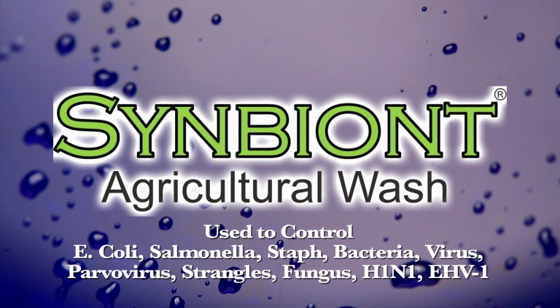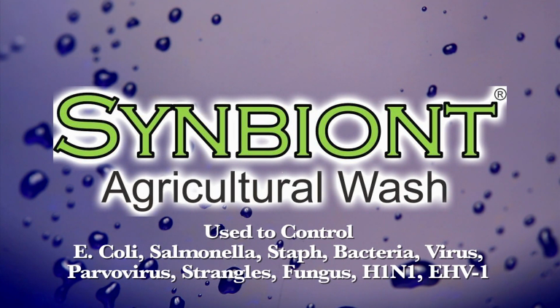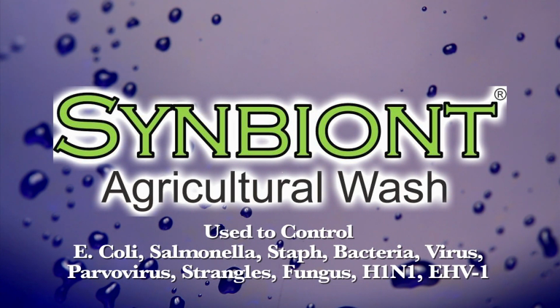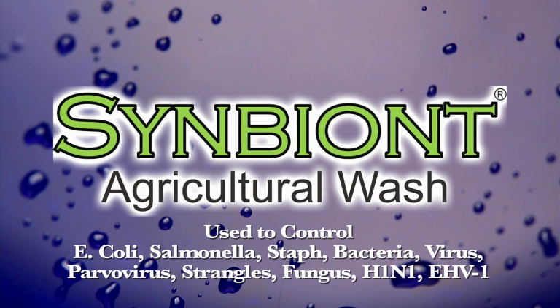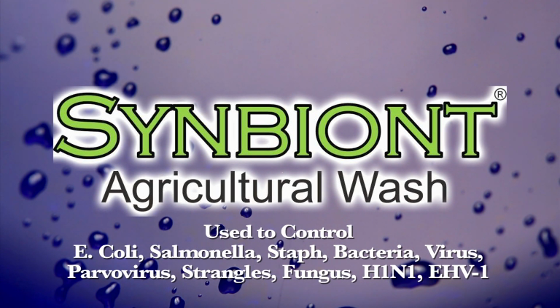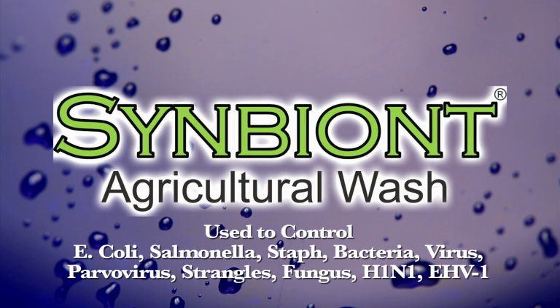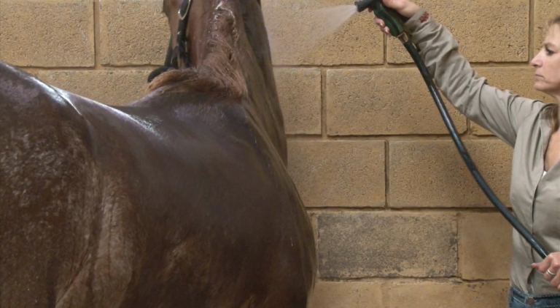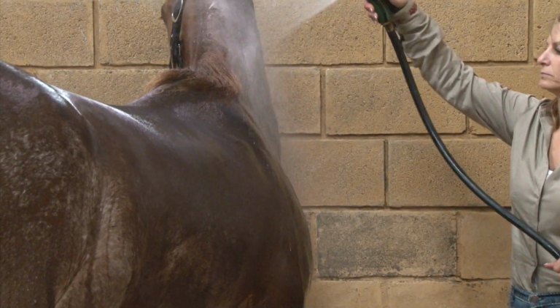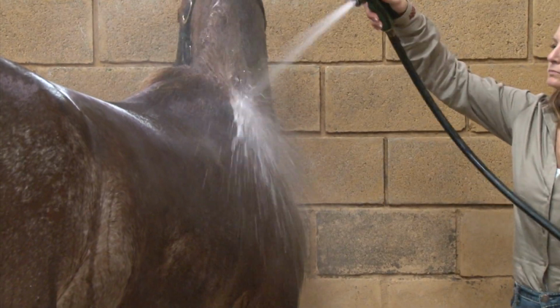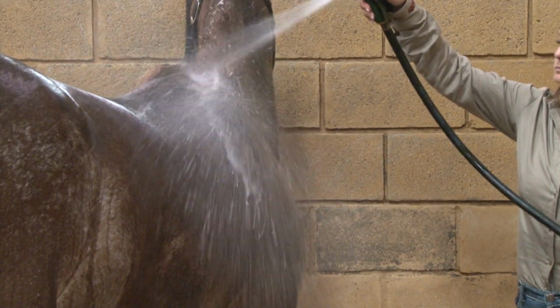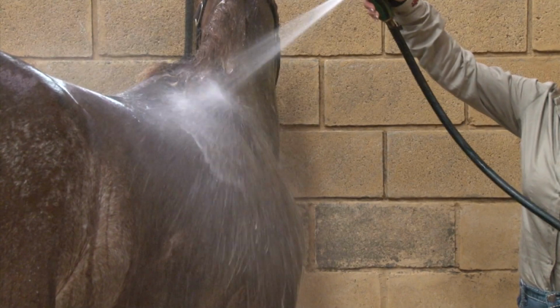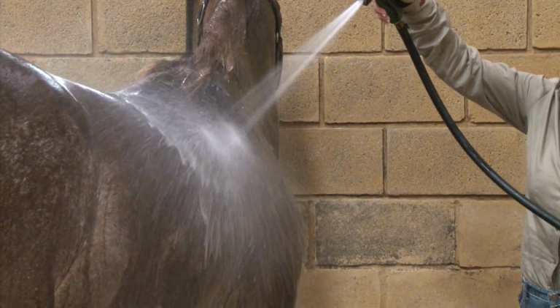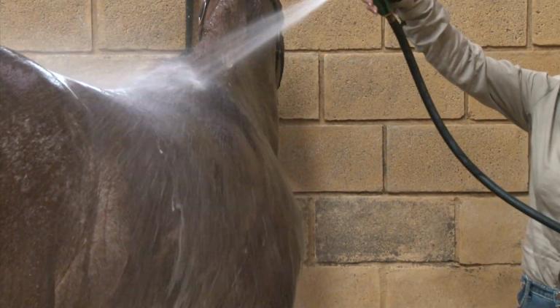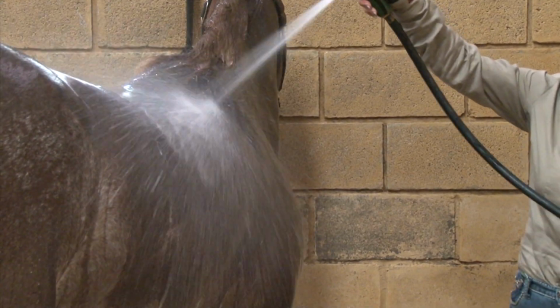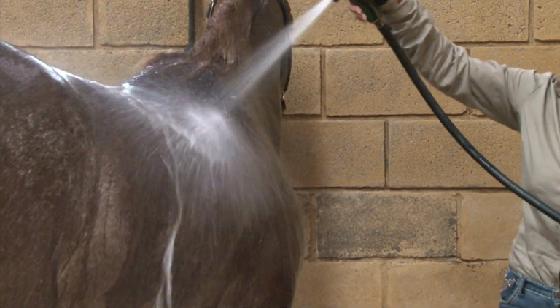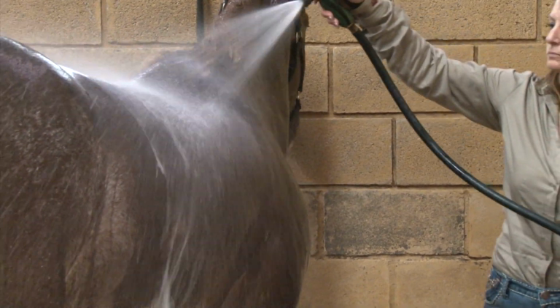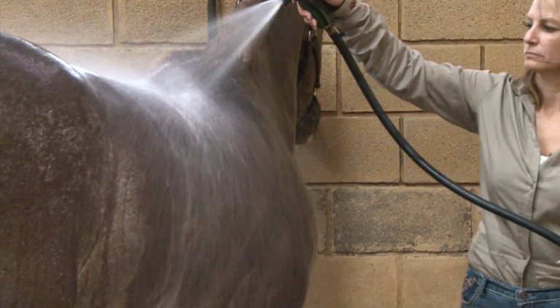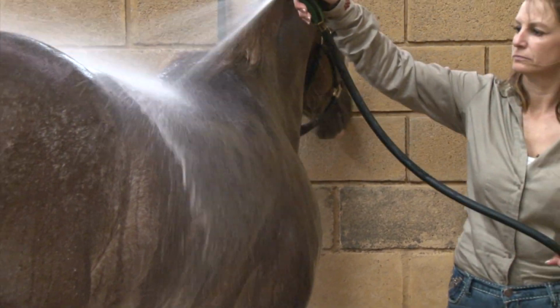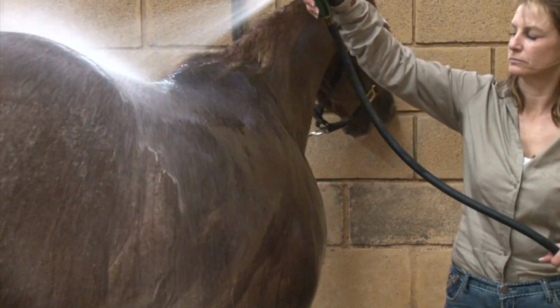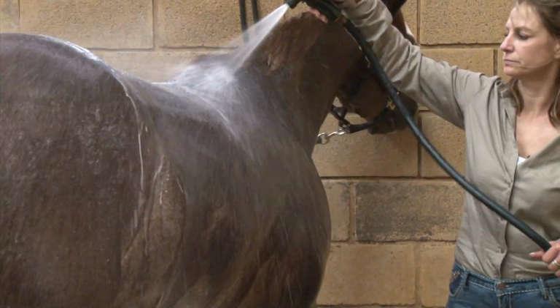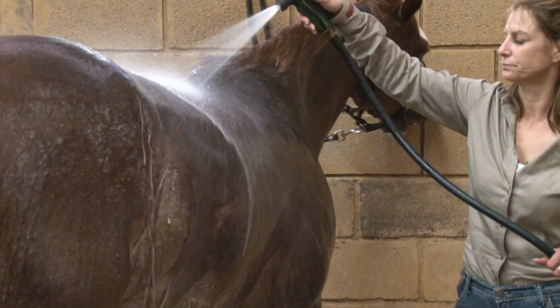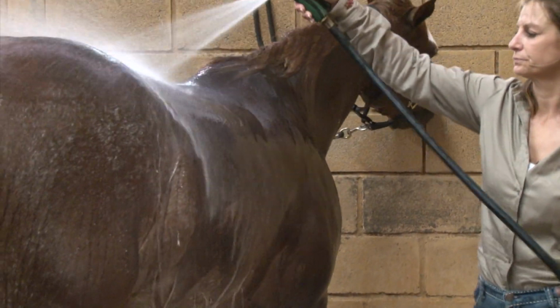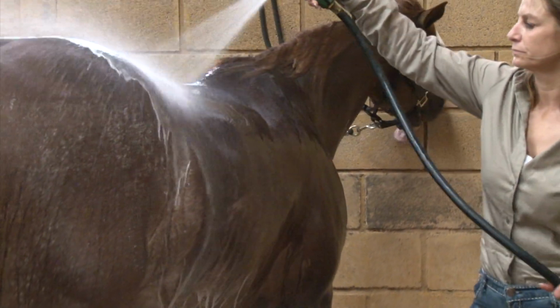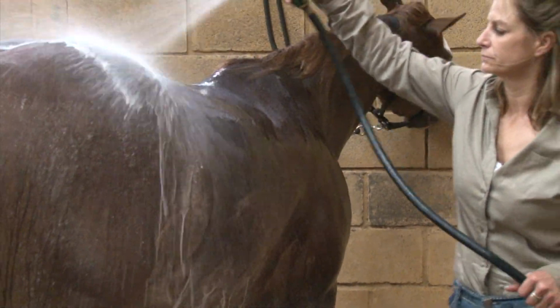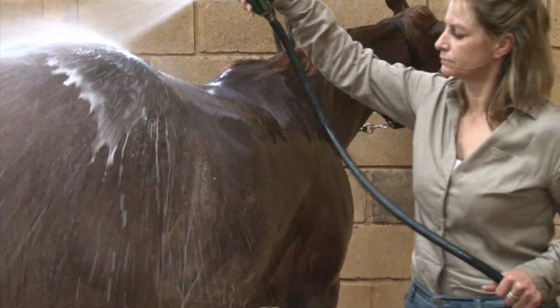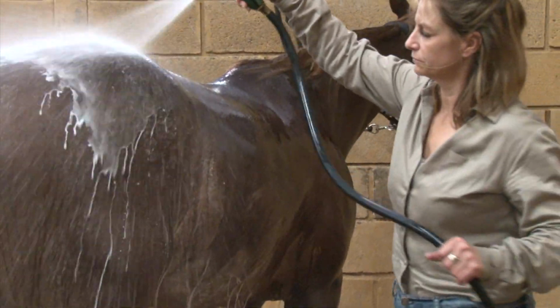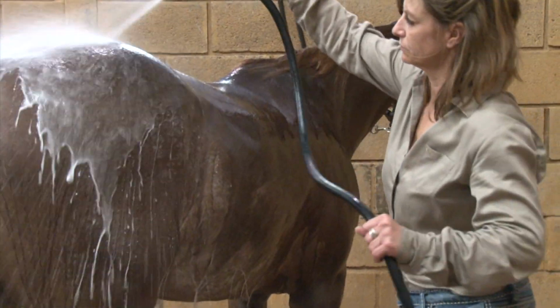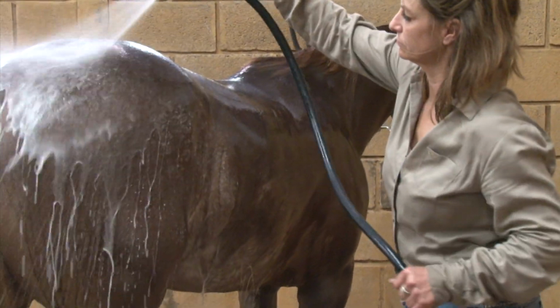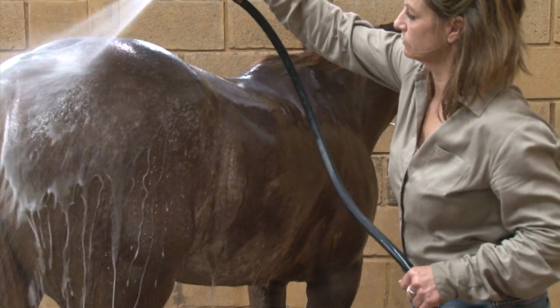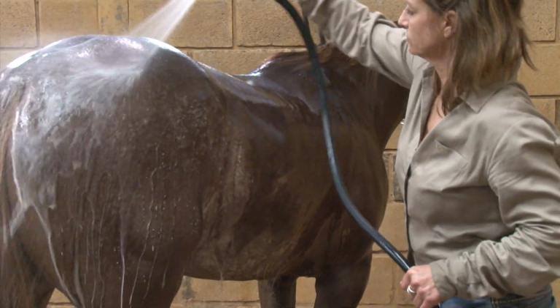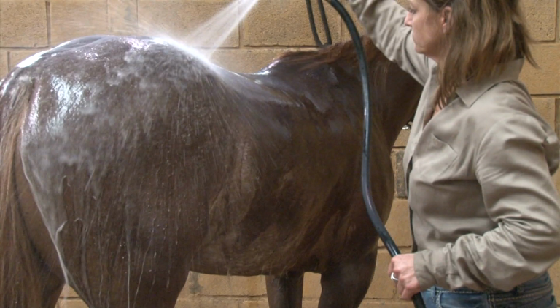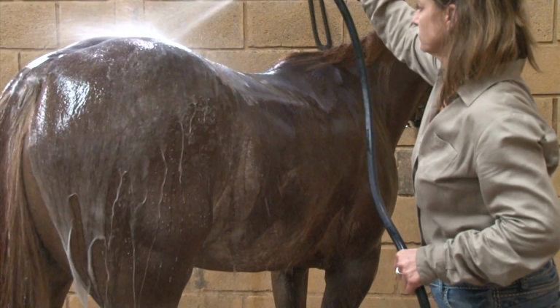Professionals love Symbiont Ag Wash because it's safe to use on and around the horse, and with zero re-entry time after application, it's safe for their staff to use too.